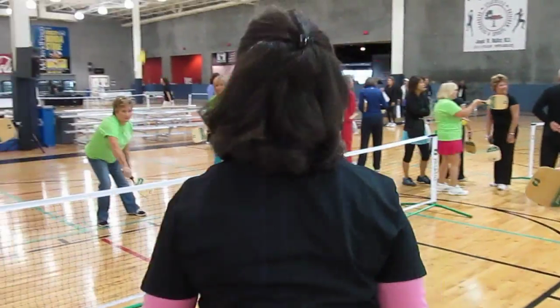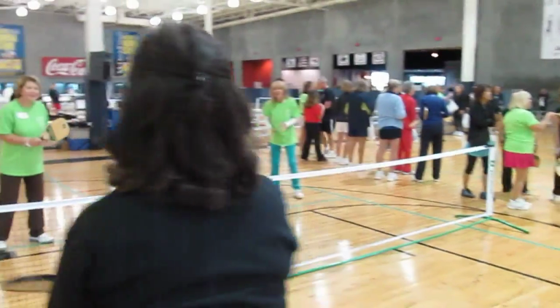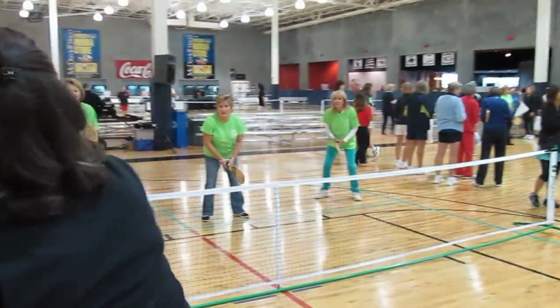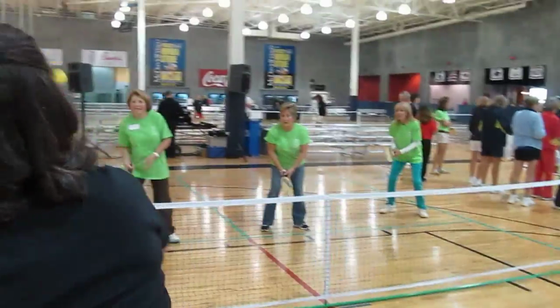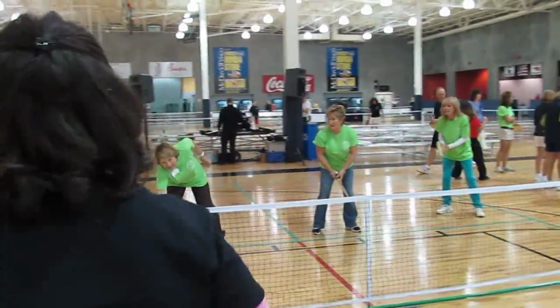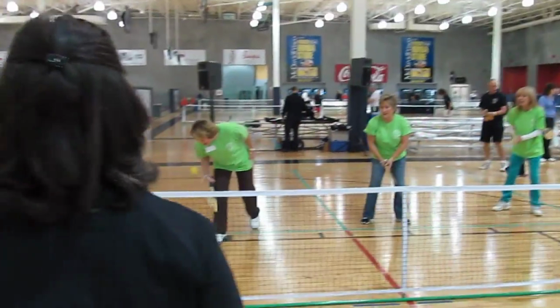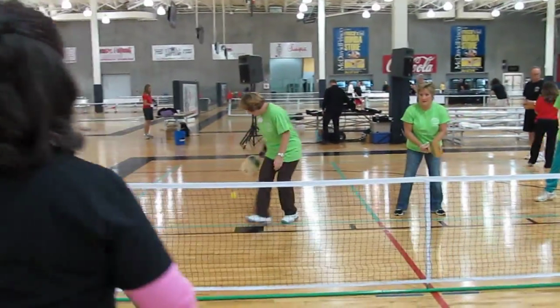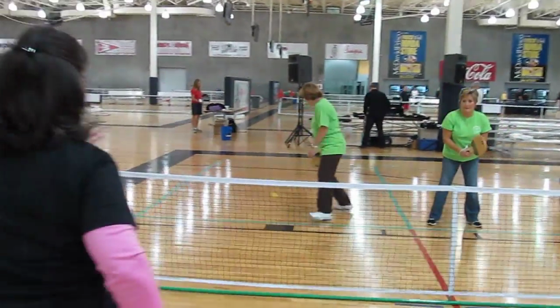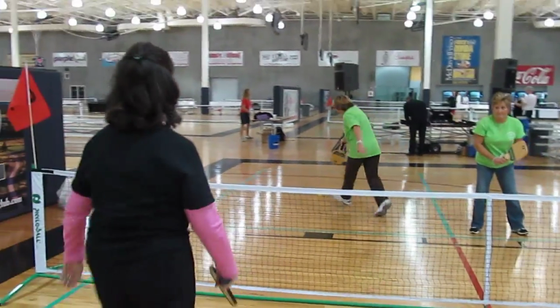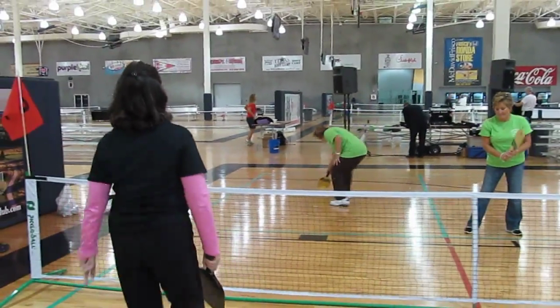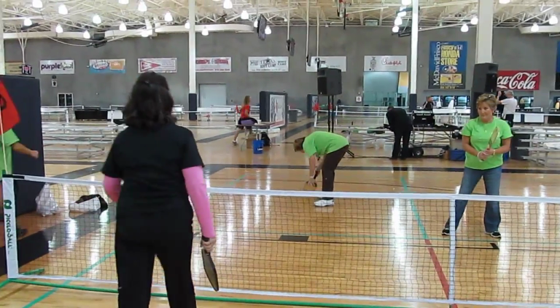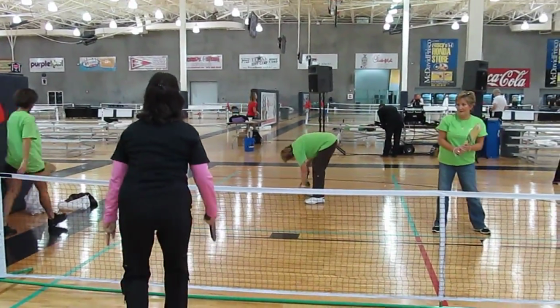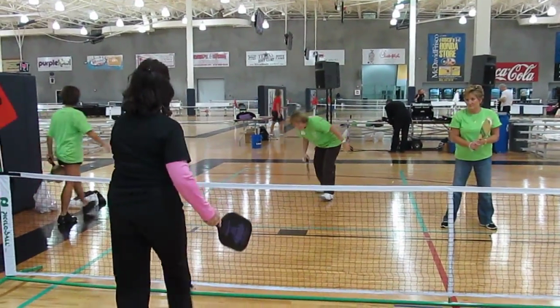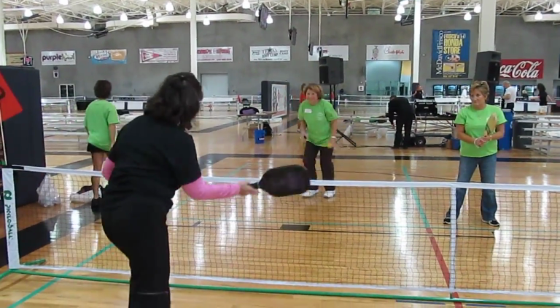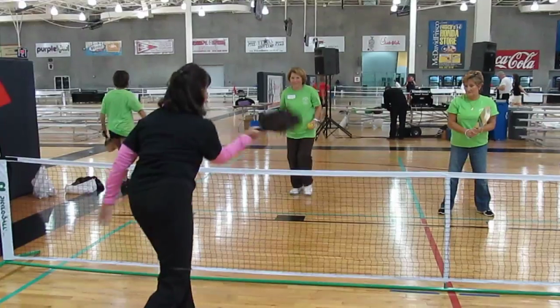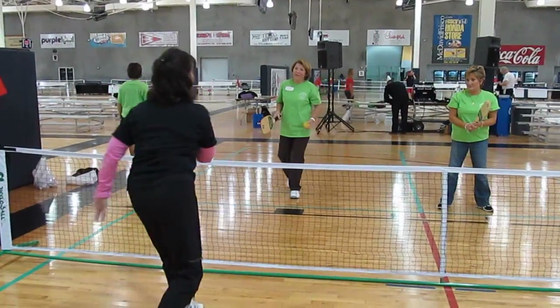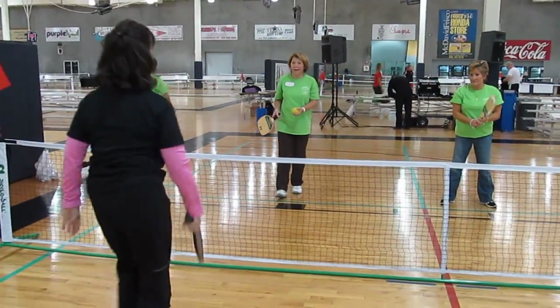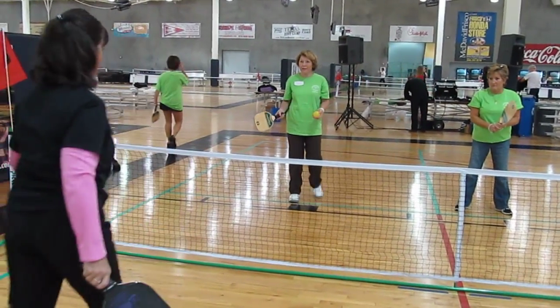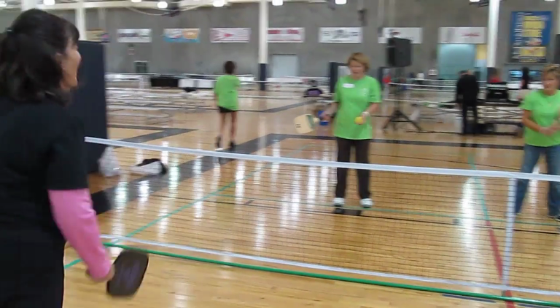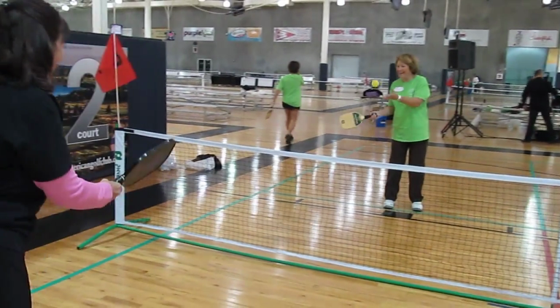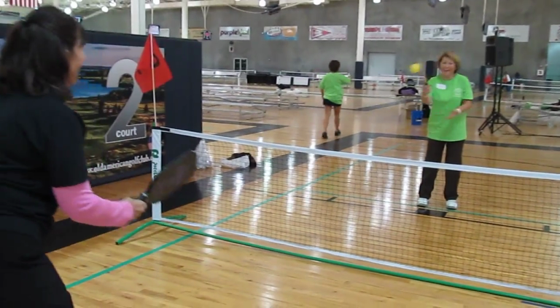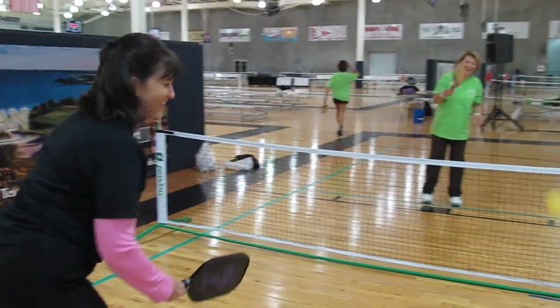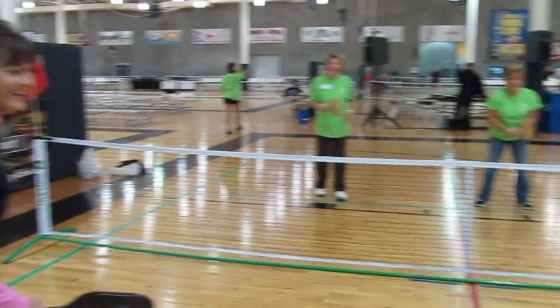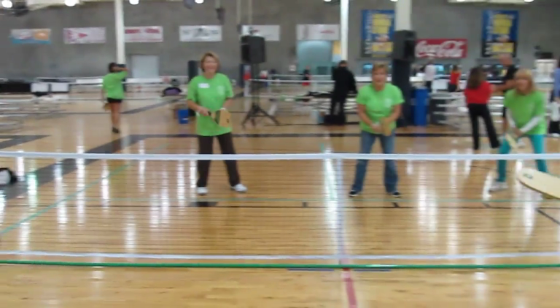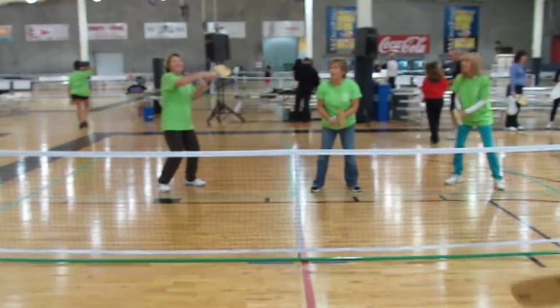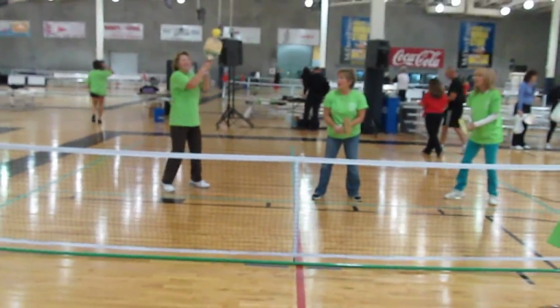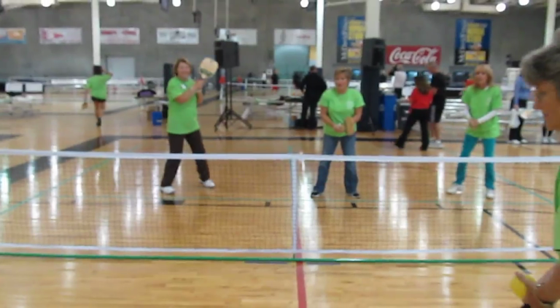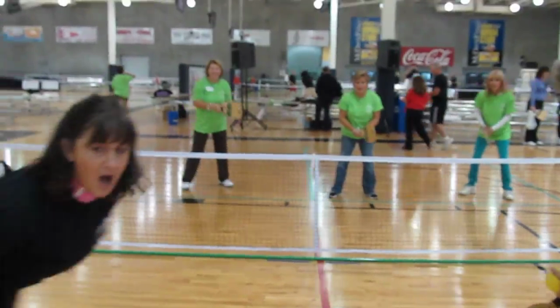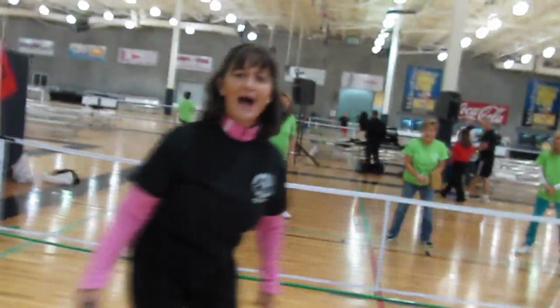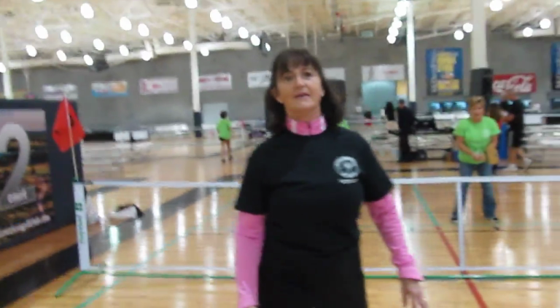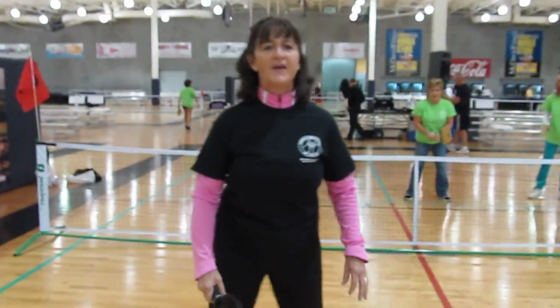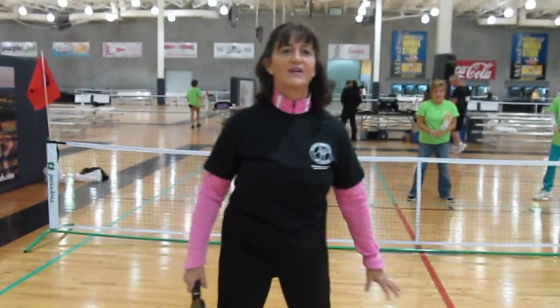Good job. Let it bounce. If you can't reach it, let it bounce and then step in and you can hit it. Good job. Good job. You got me. Thank you, Gretchen.